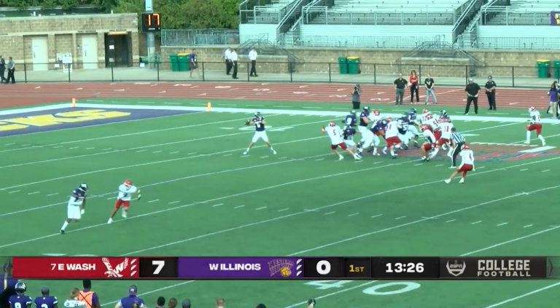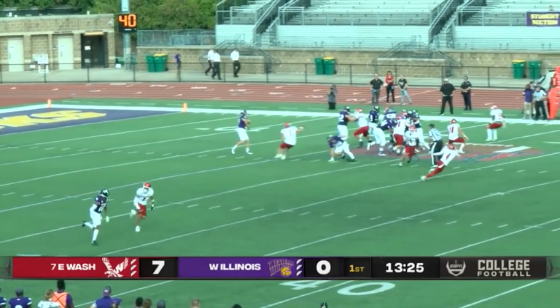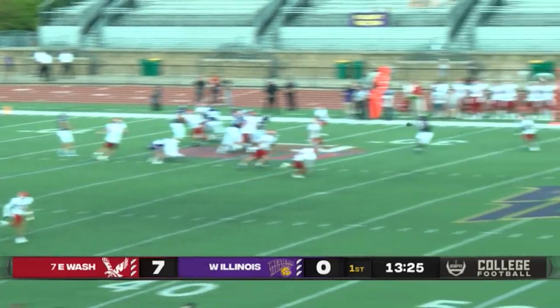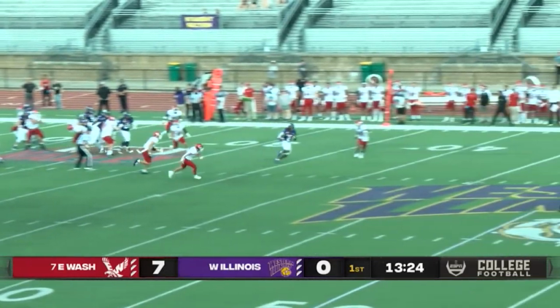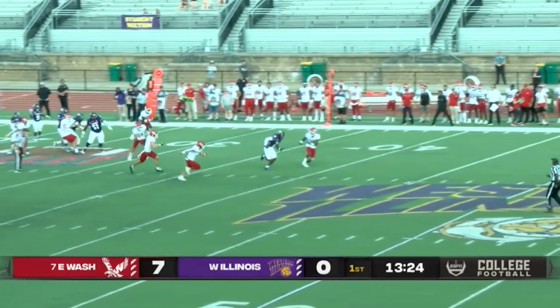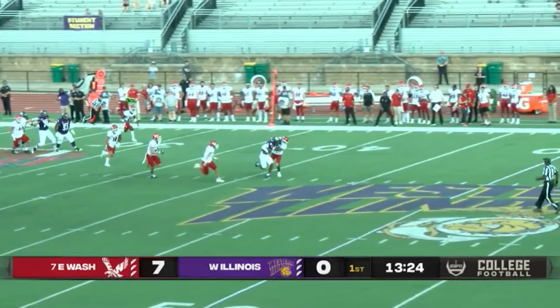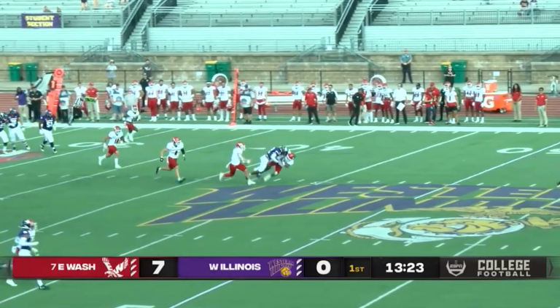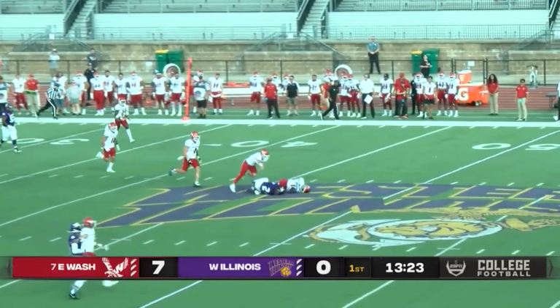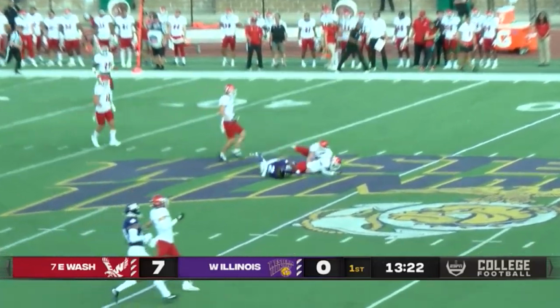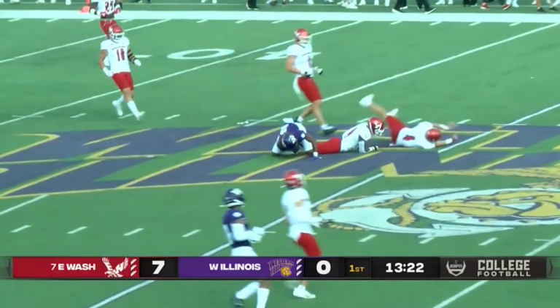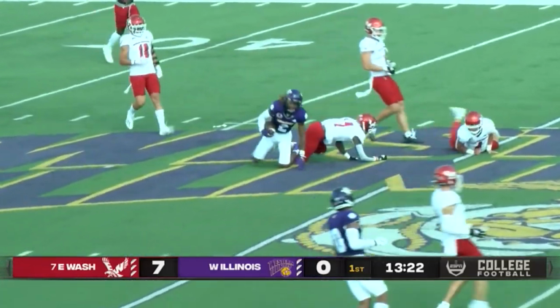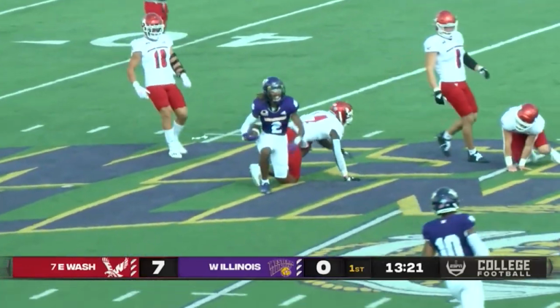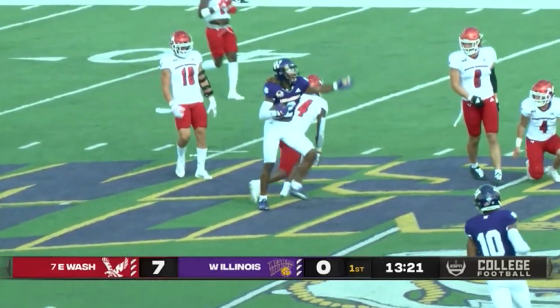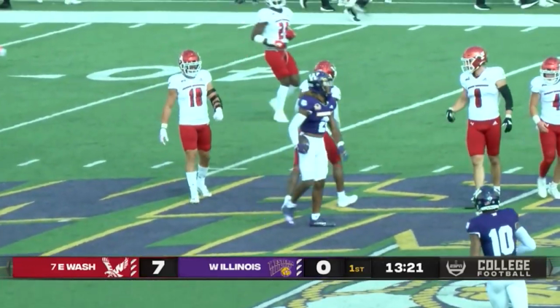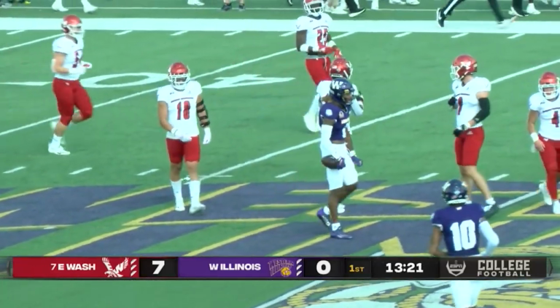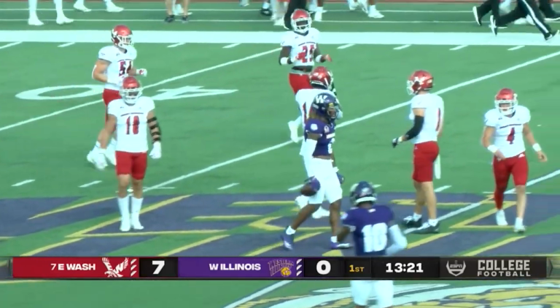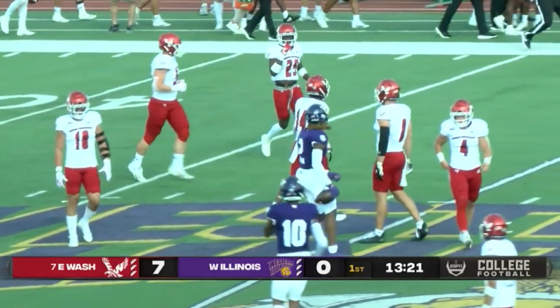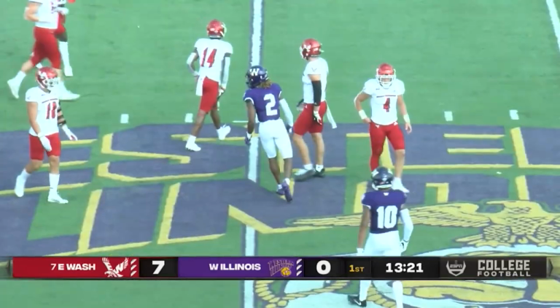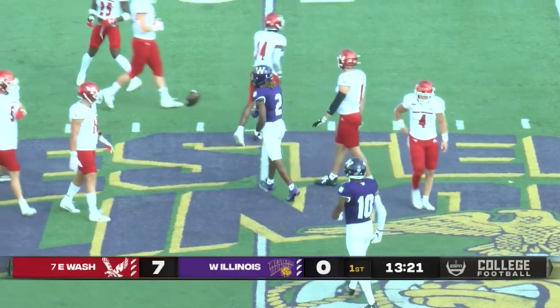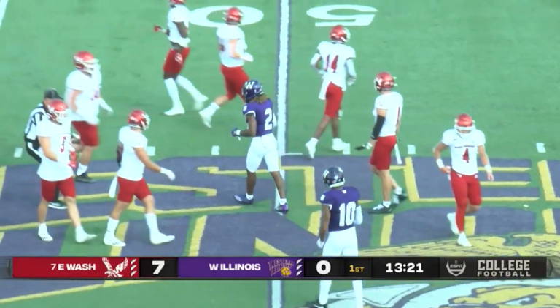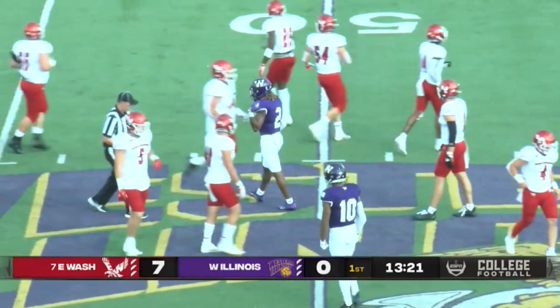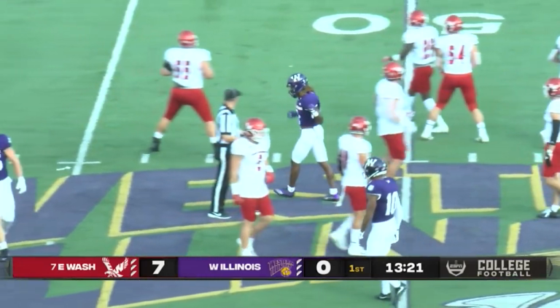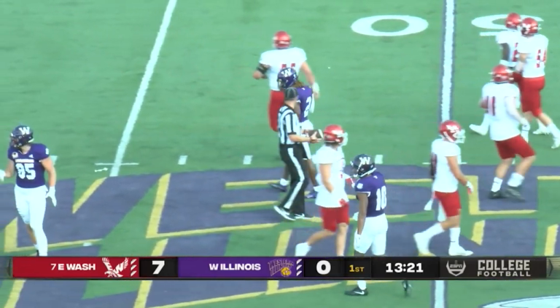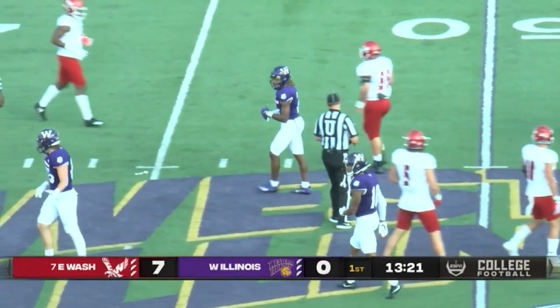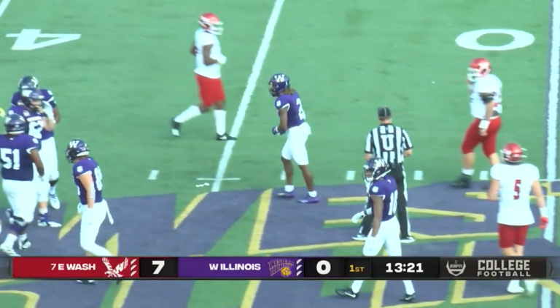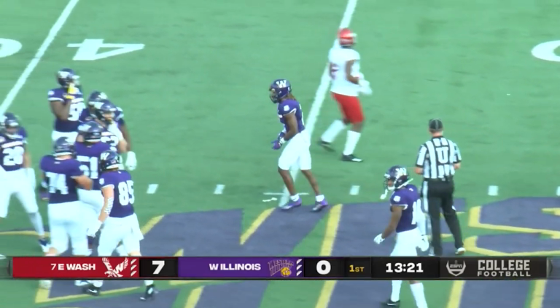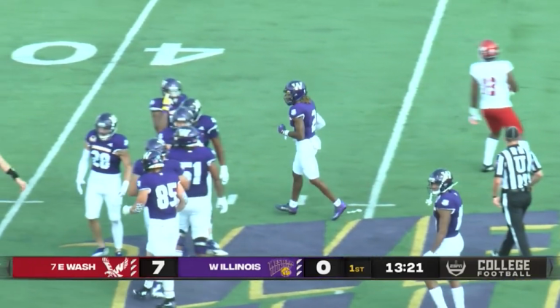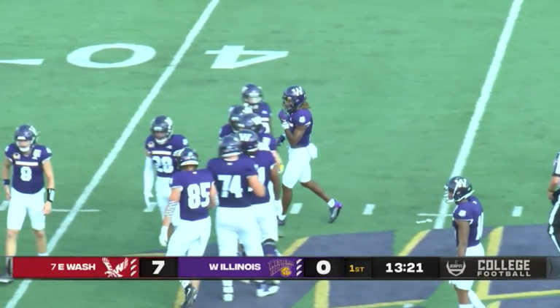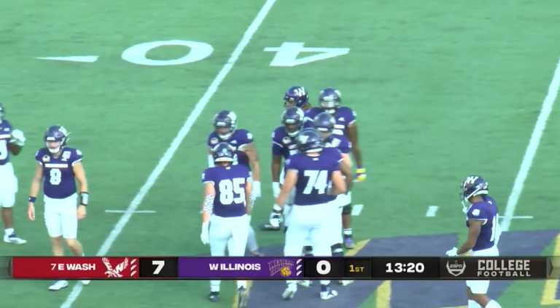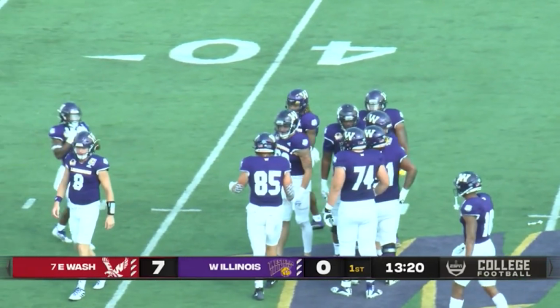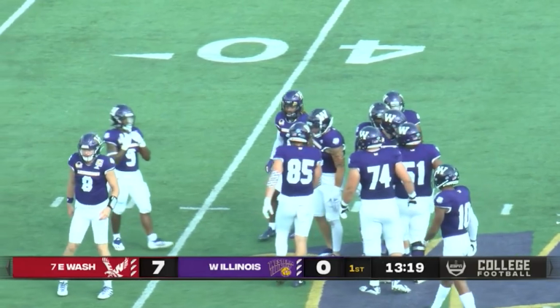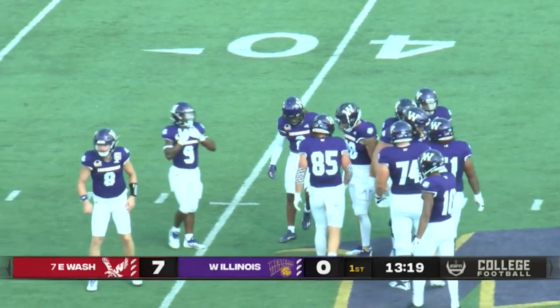First play, this is a little RPO, and good lord, look at that. First play of the game, a completed pass, and a first down for the Western Illinois Leathernecks. That would be Dallas Daniels.